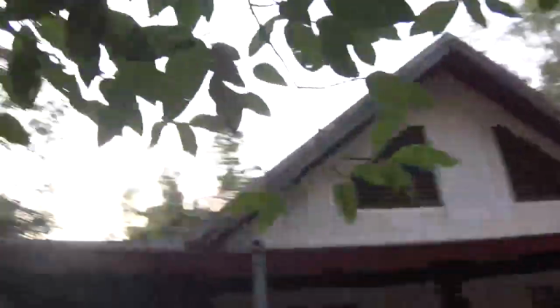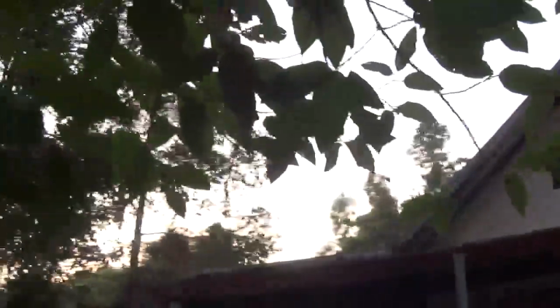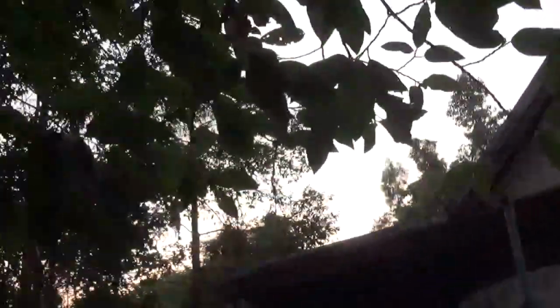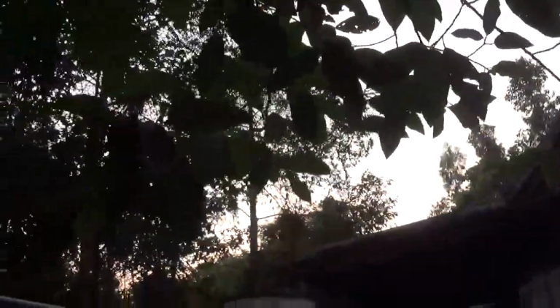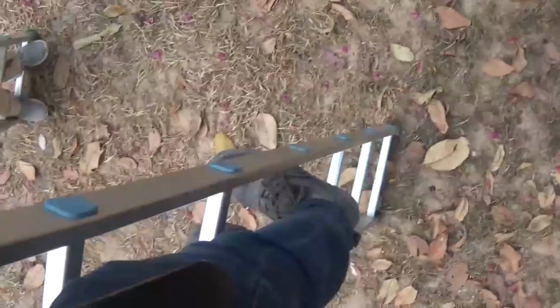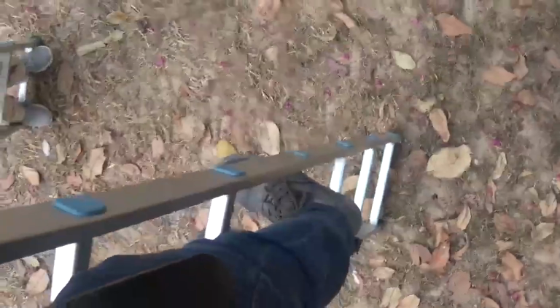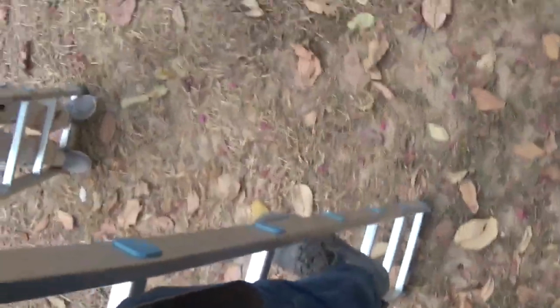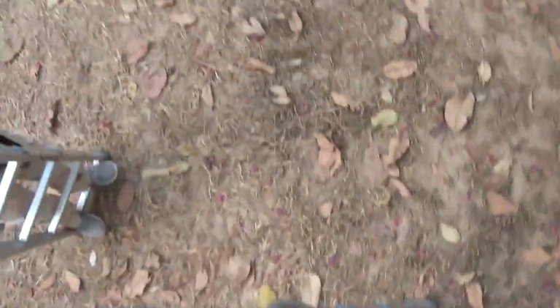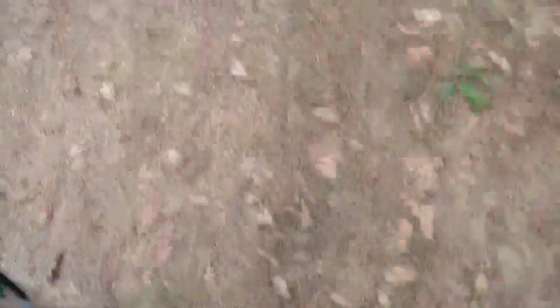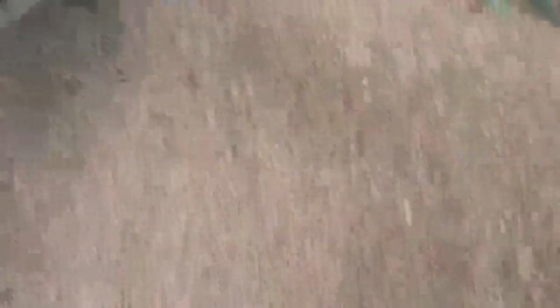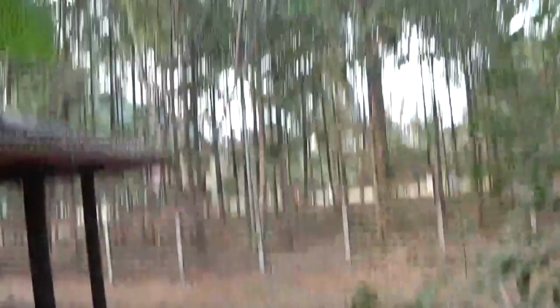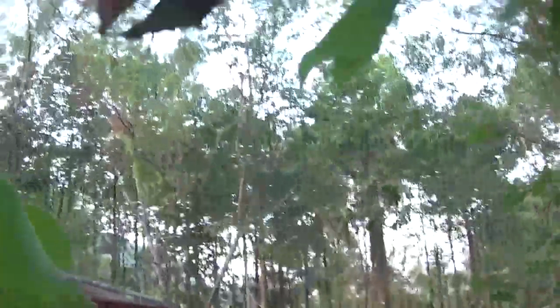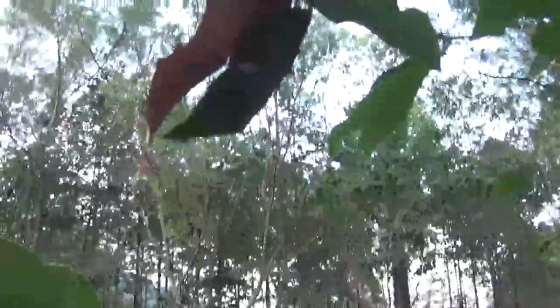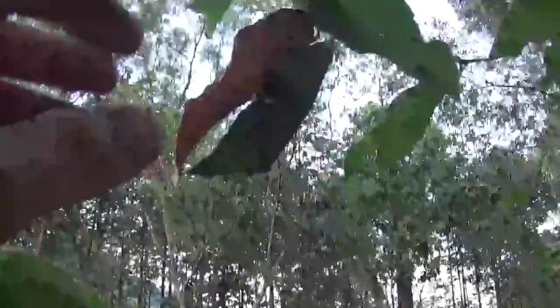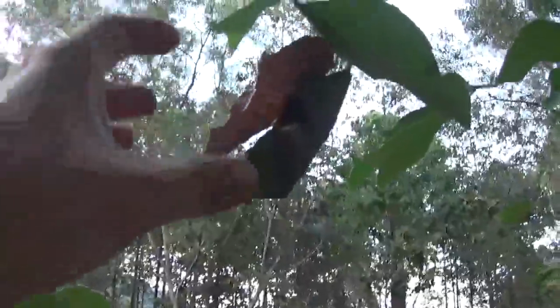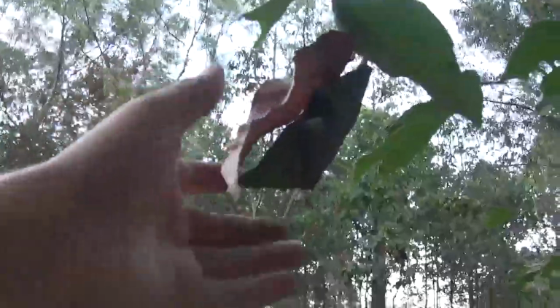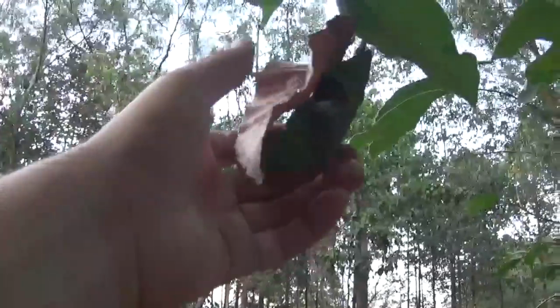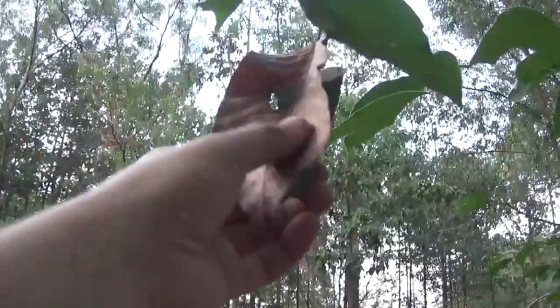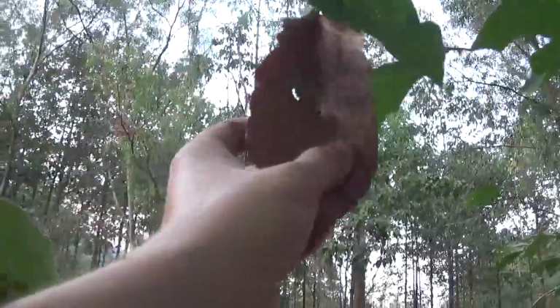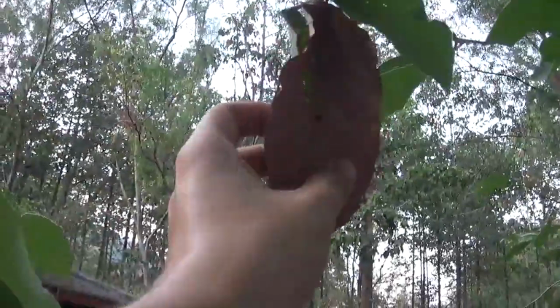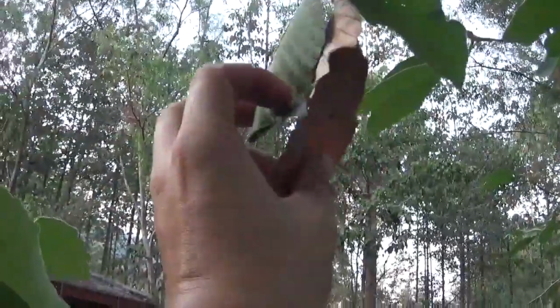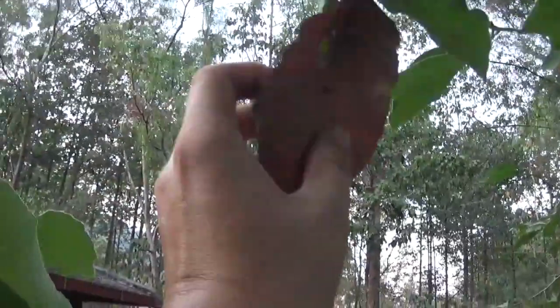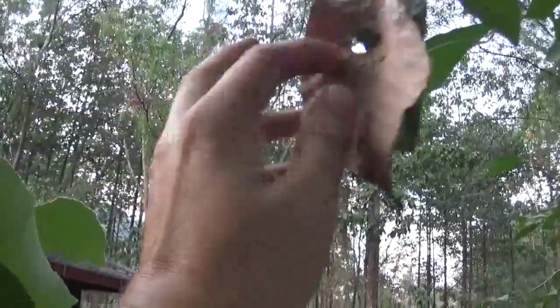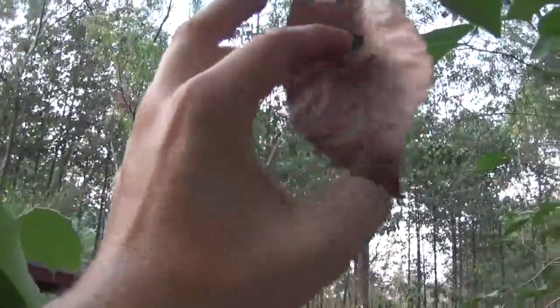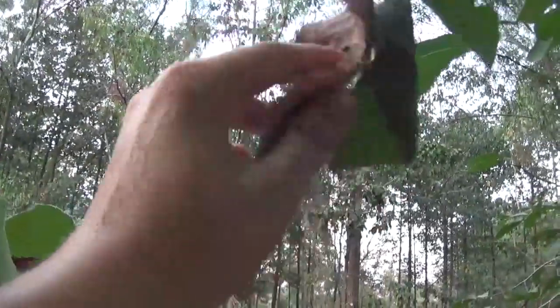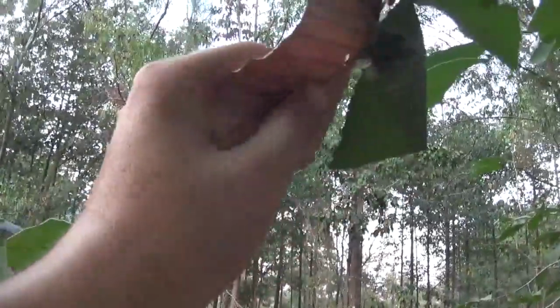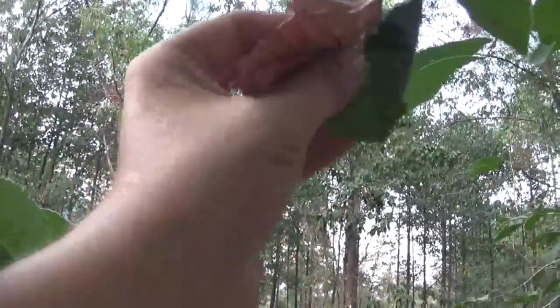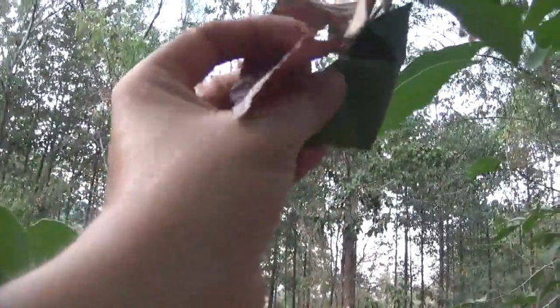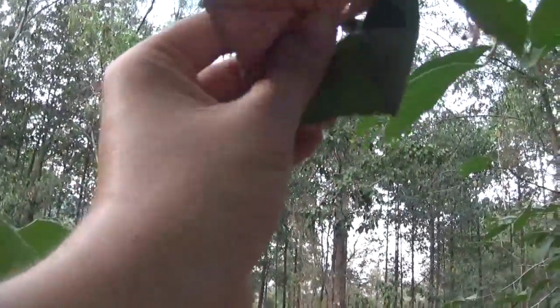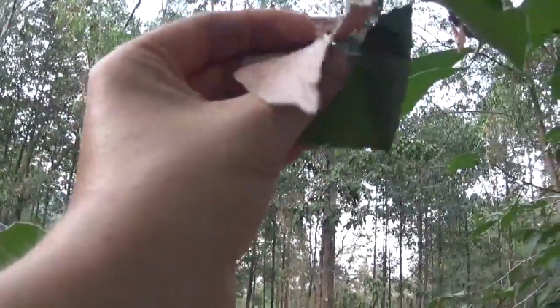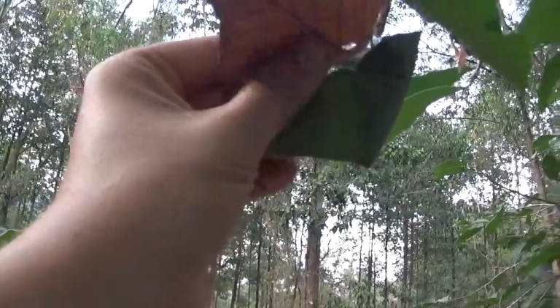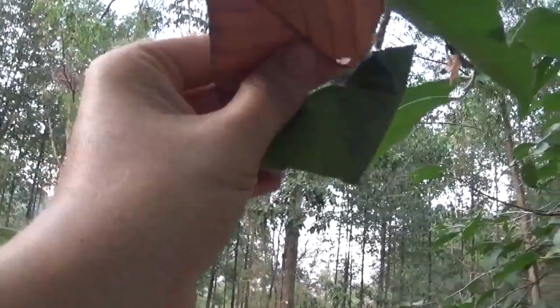I need a ladder. So I'm standing here on a ladder. Here inside the Dipterocarp tree you will once again notice the dead leaves.